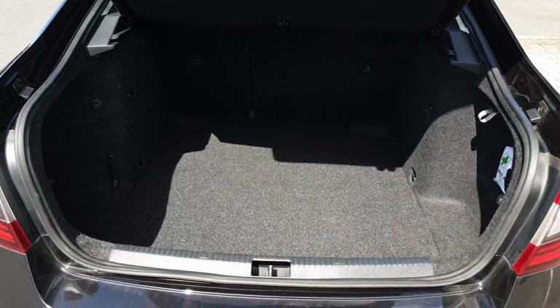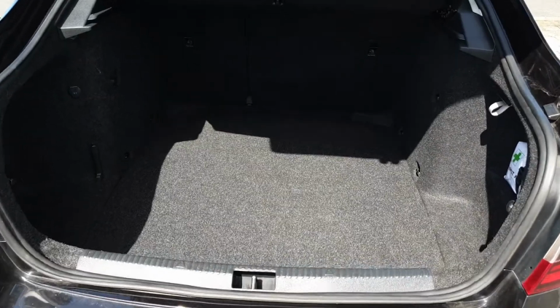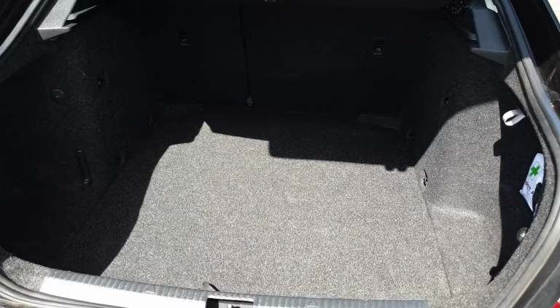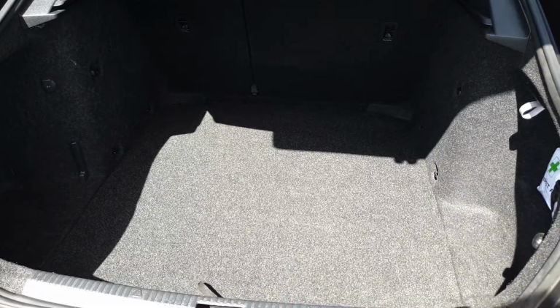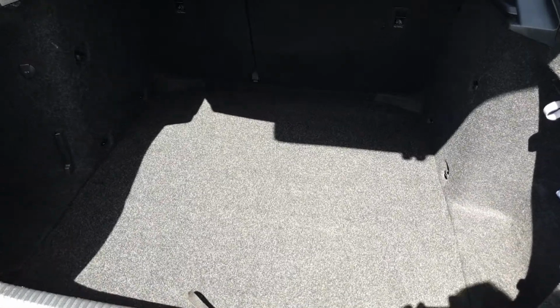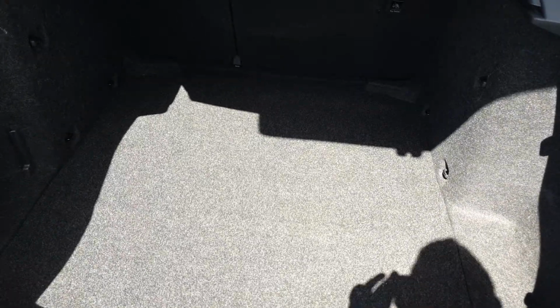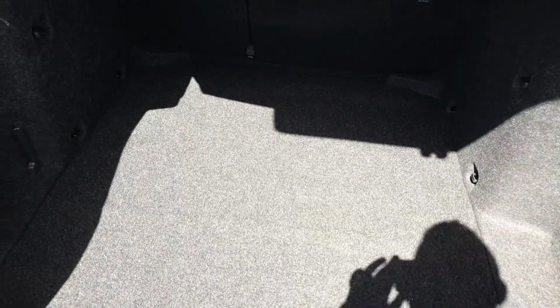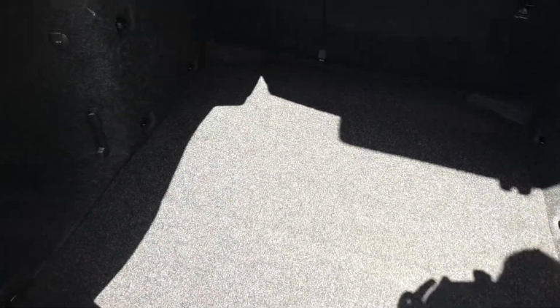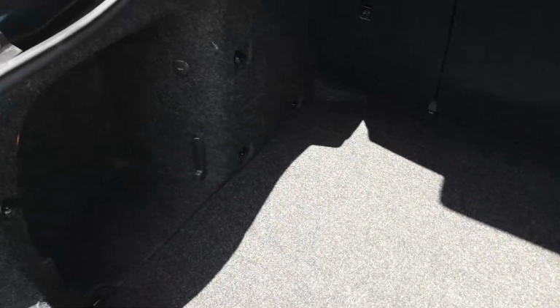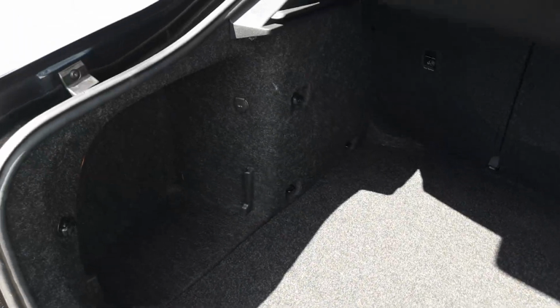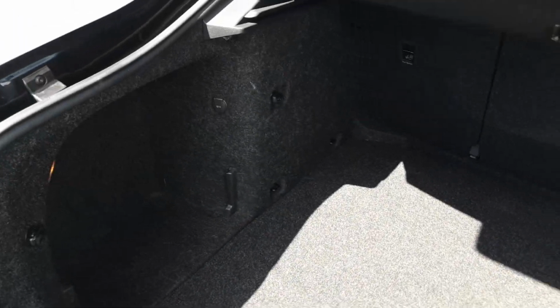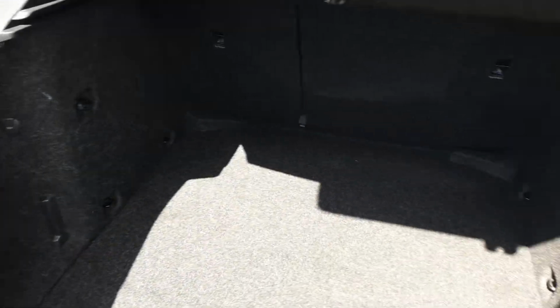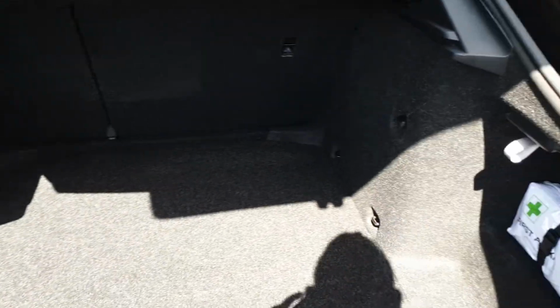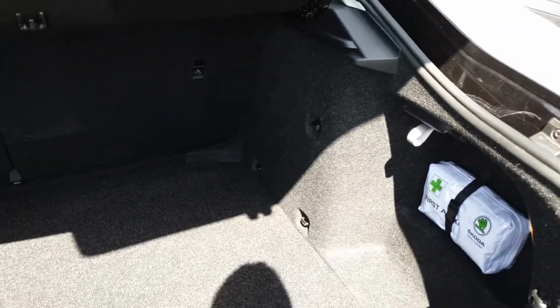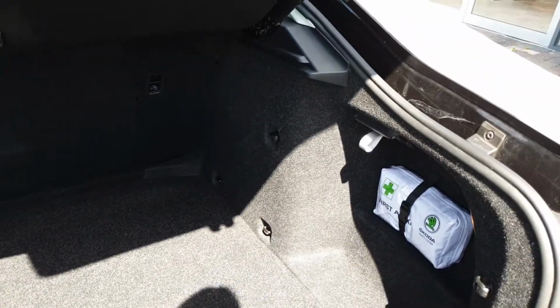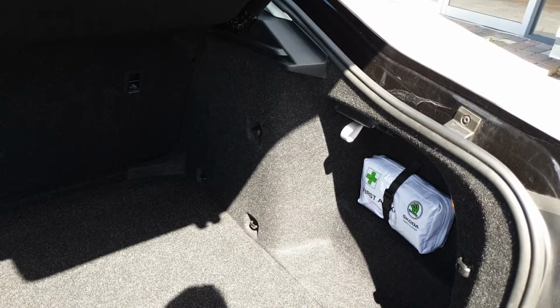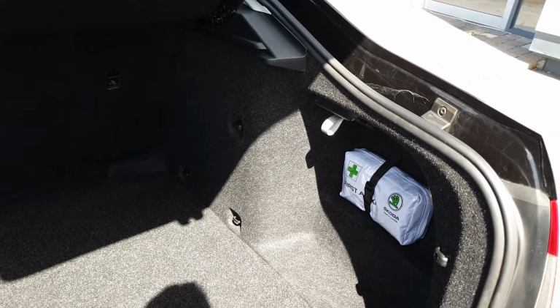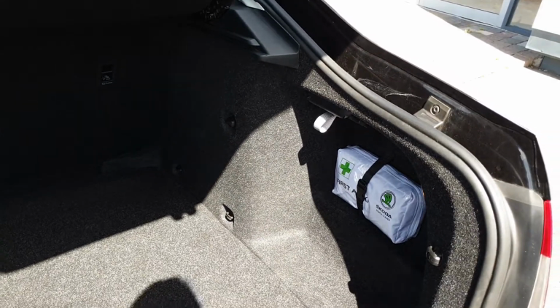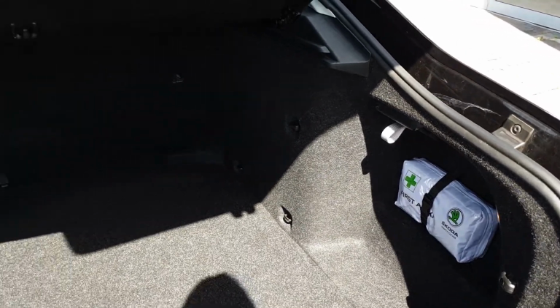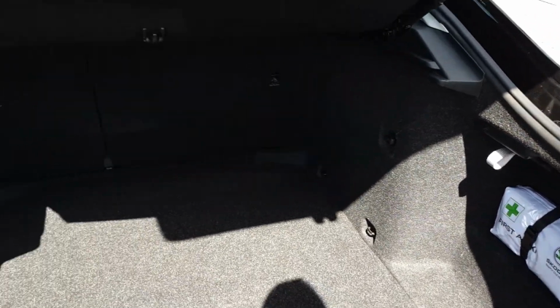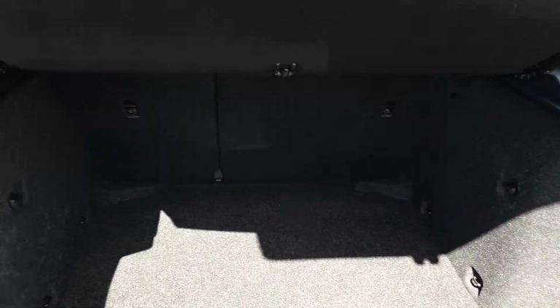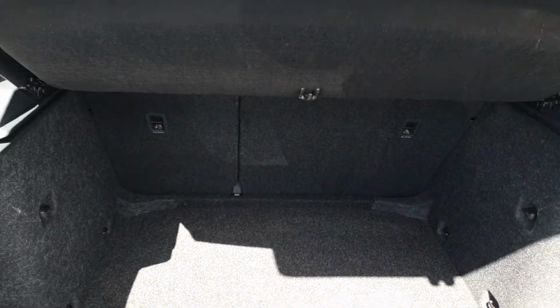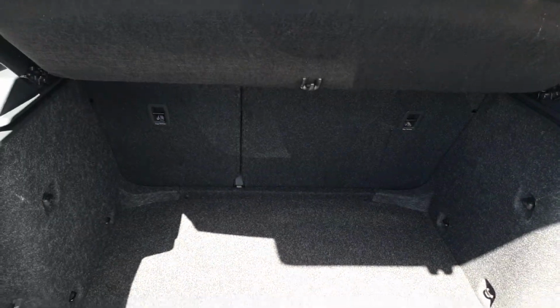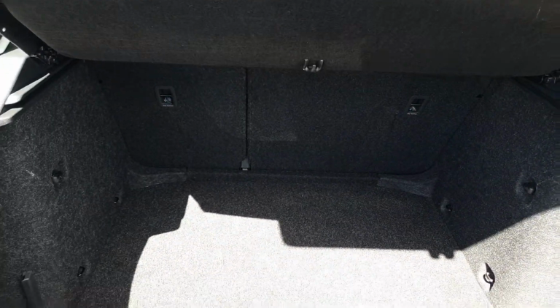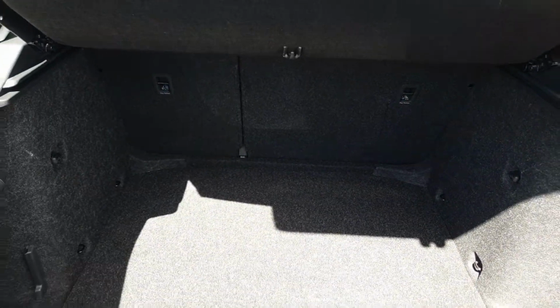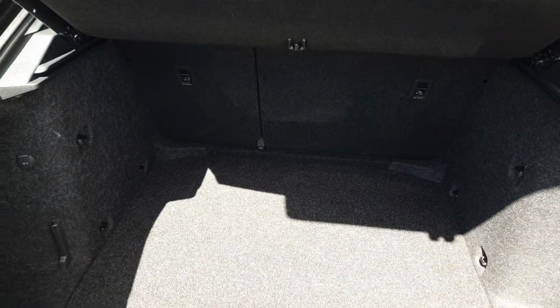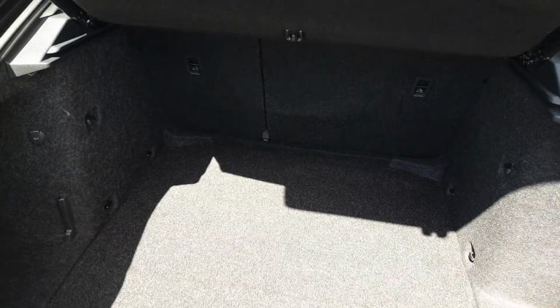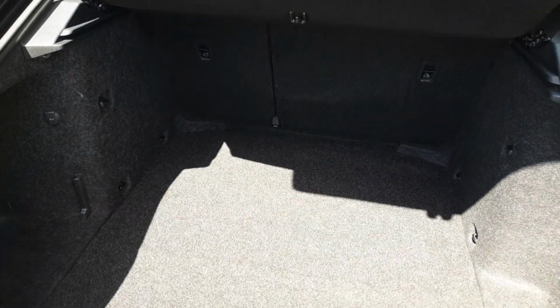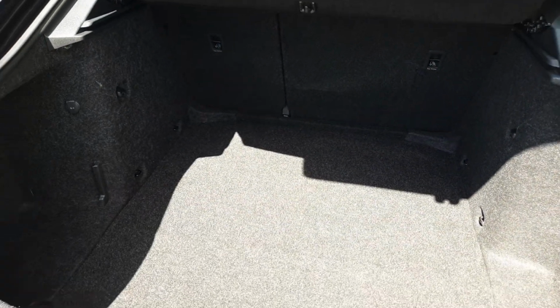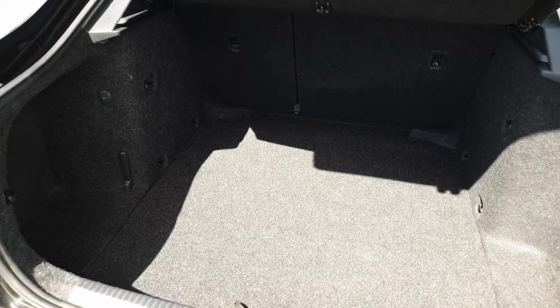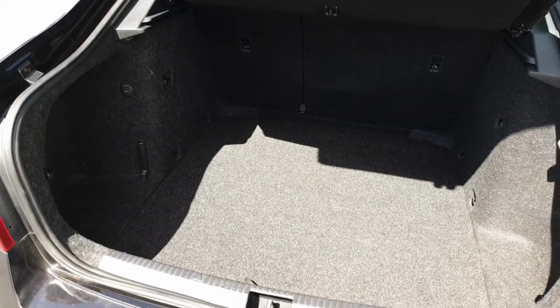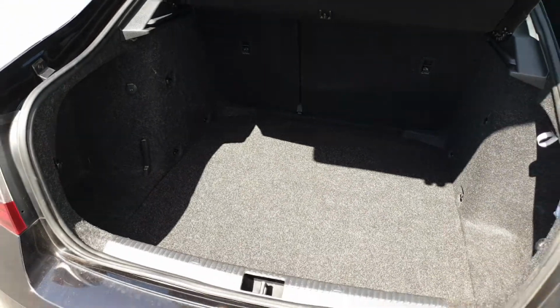The Octavia is very generous. You've got a 12 volt charger, fold-down shopping bag hooks, a safety kit, seats that fold in a 60-40 split, and a full-size spare wheel underneath the boot floor.